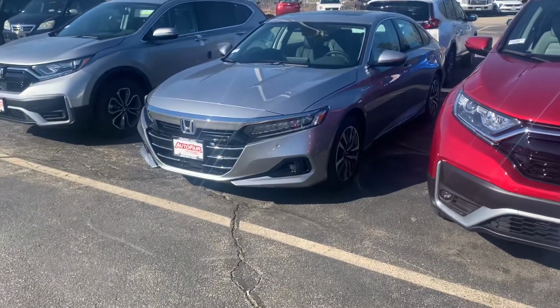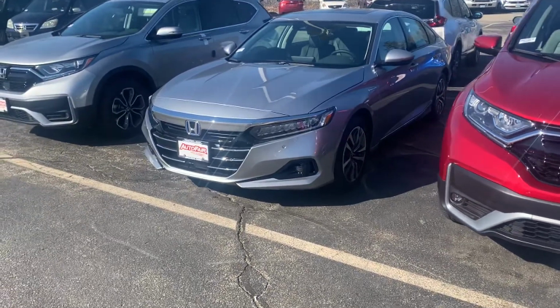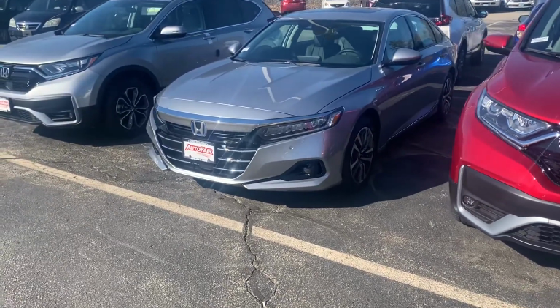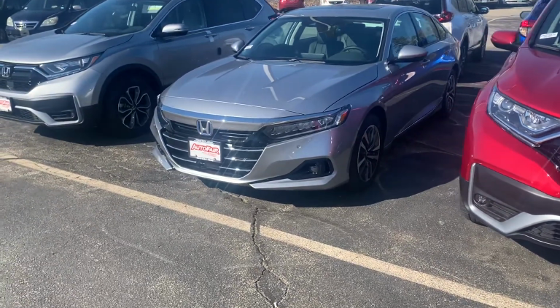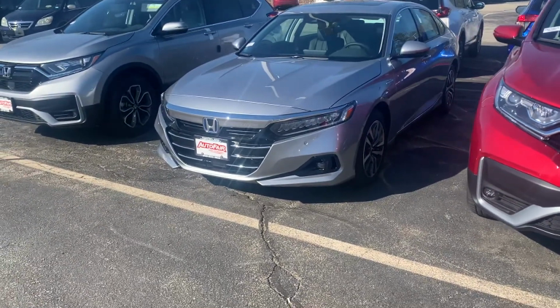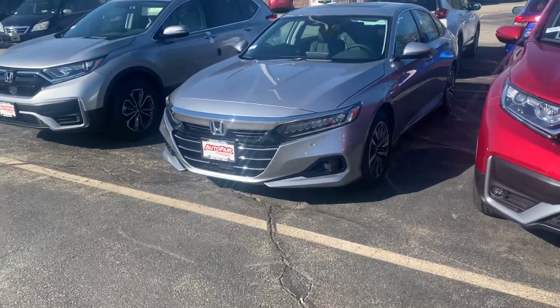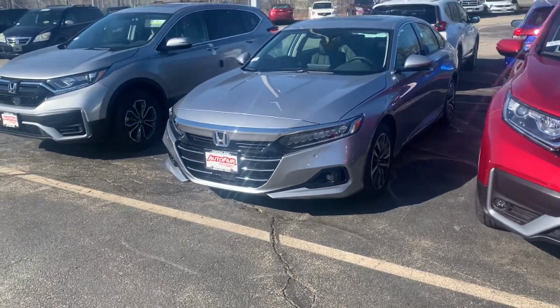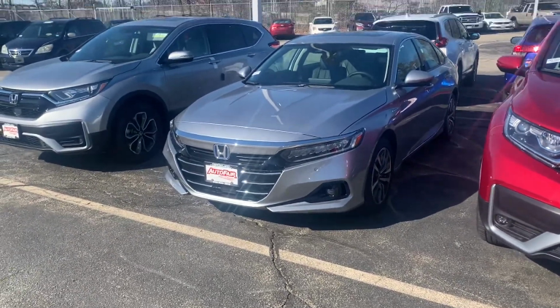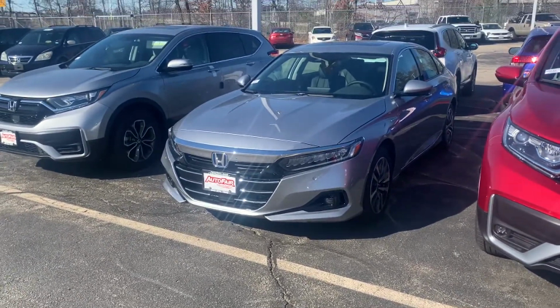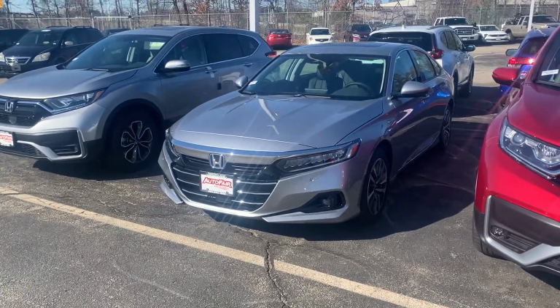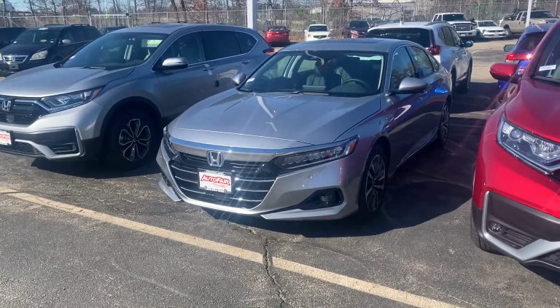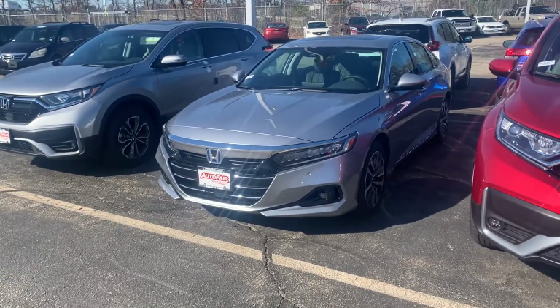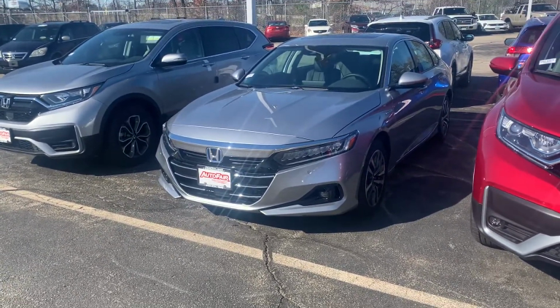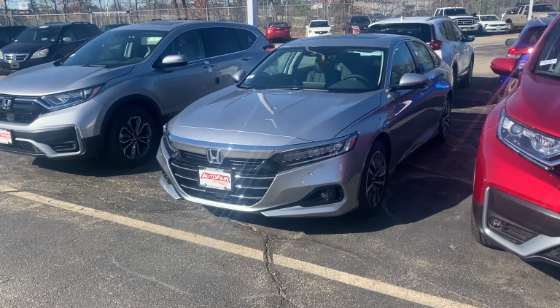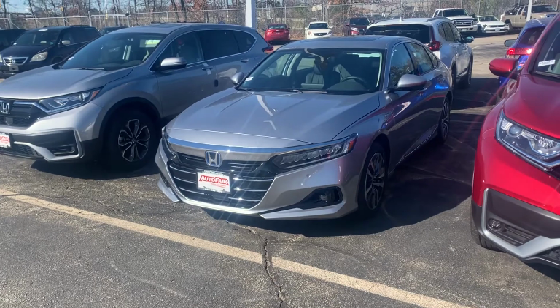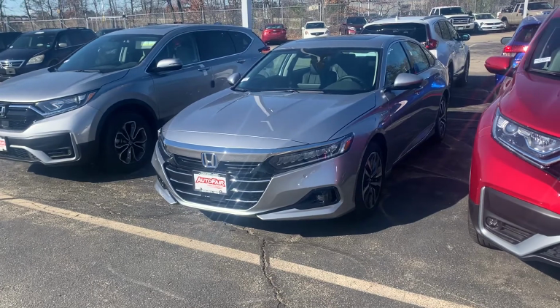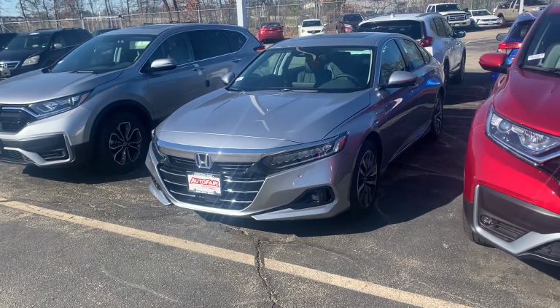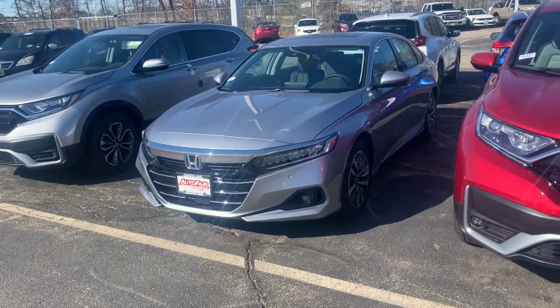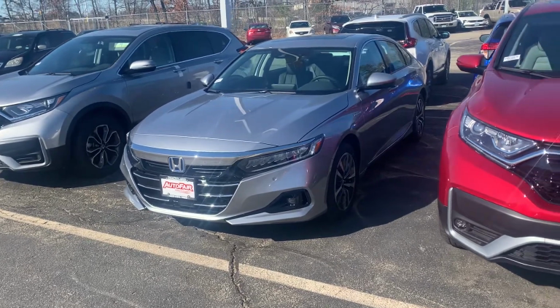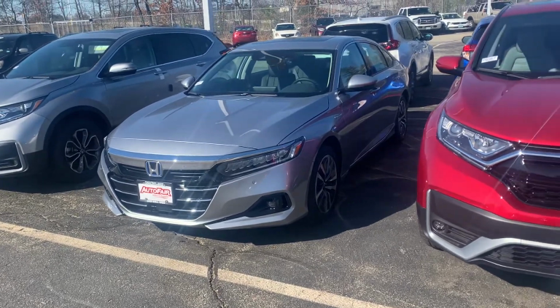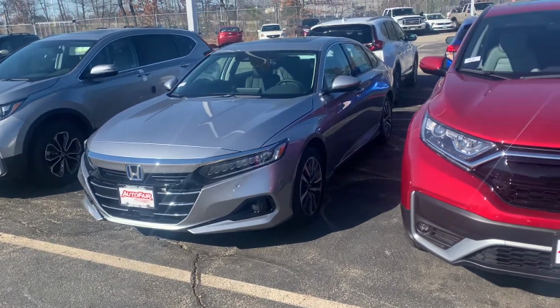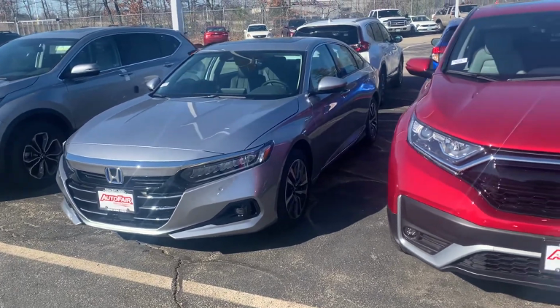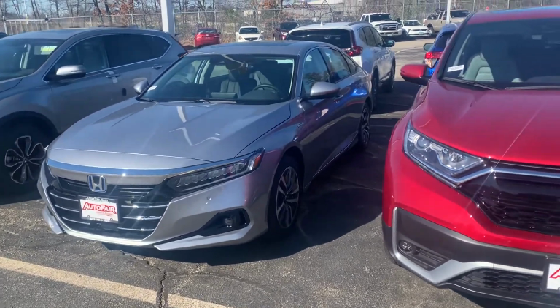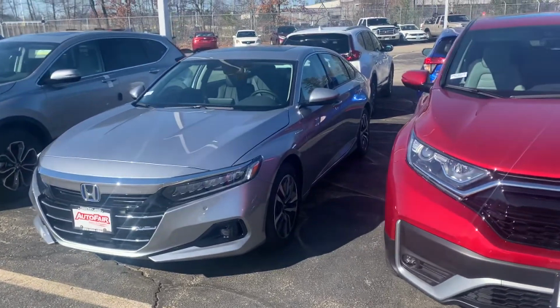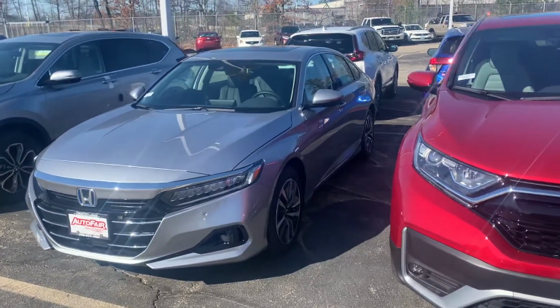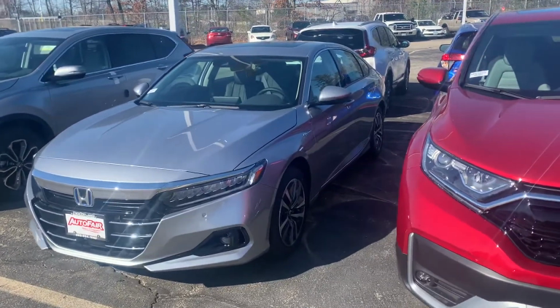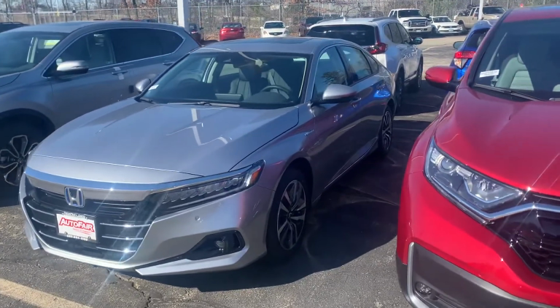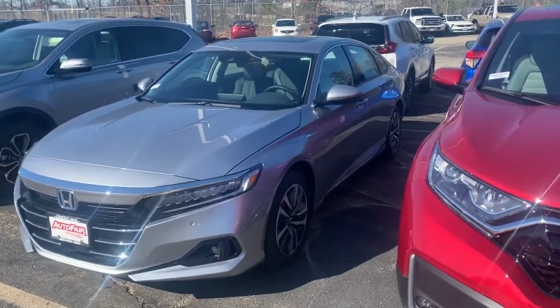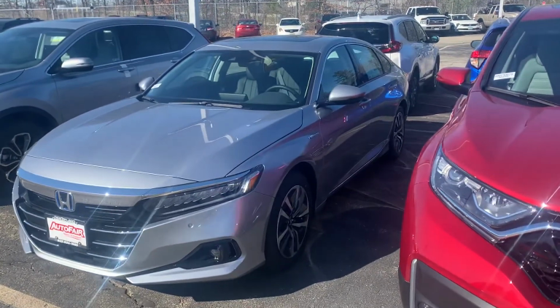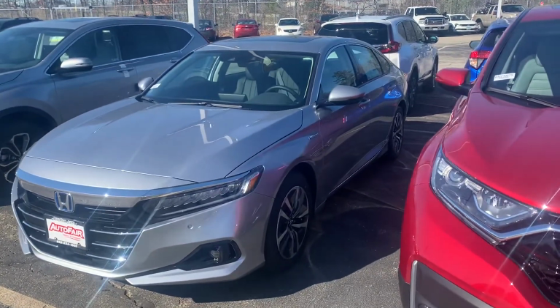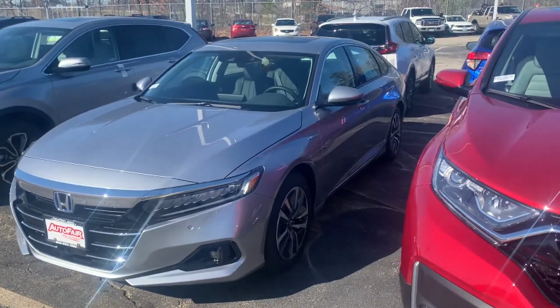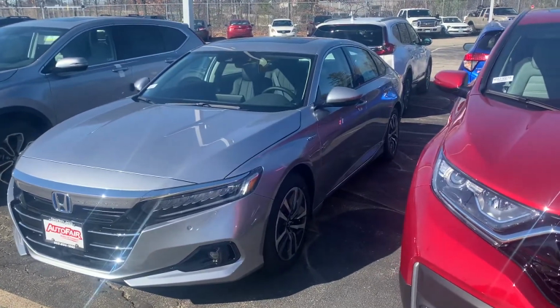Hey Ralph, this is Scott Duguay down at AutoFair Honda. I know you're busy. Alex and I just want to take a moment to show you this beautiful 2021 Accord Hybrid that you were interested in.